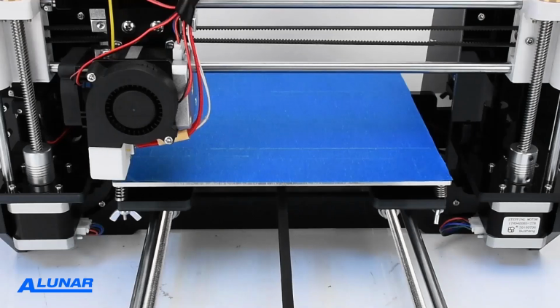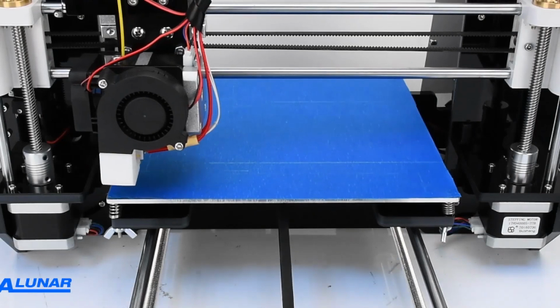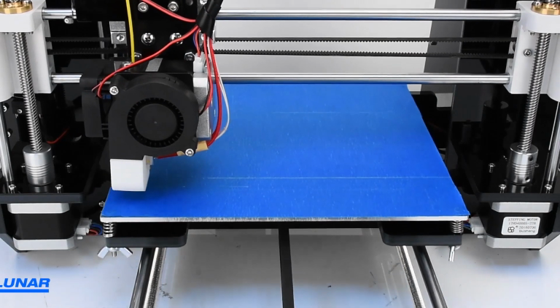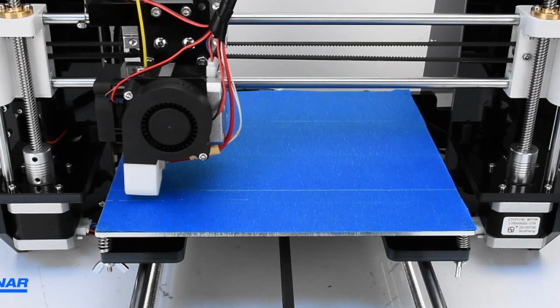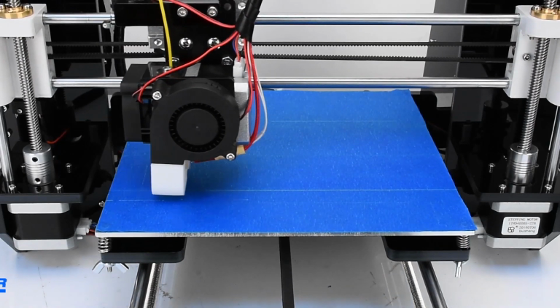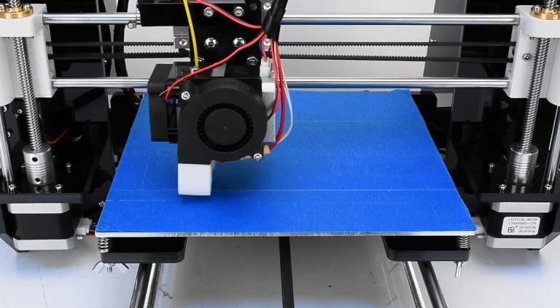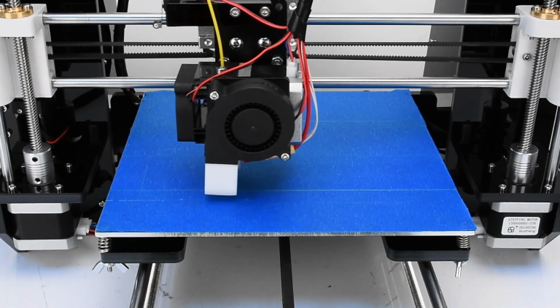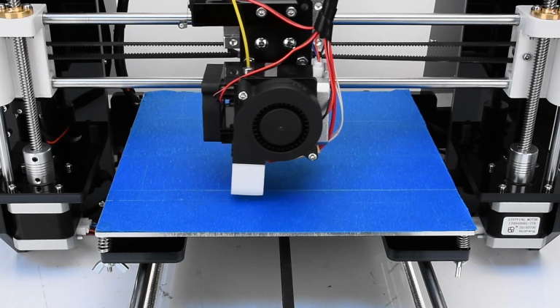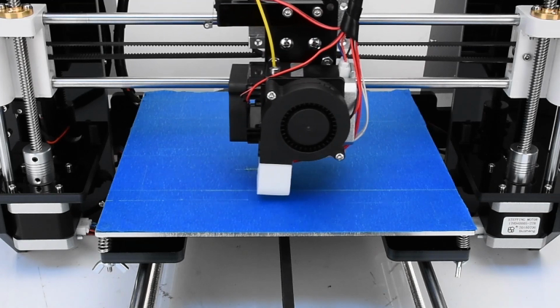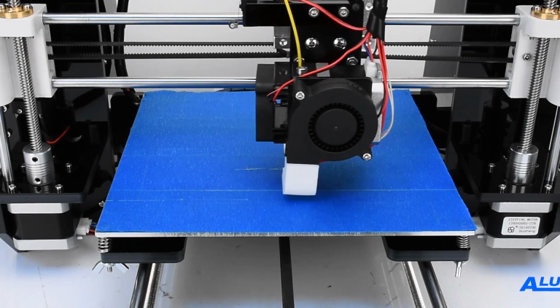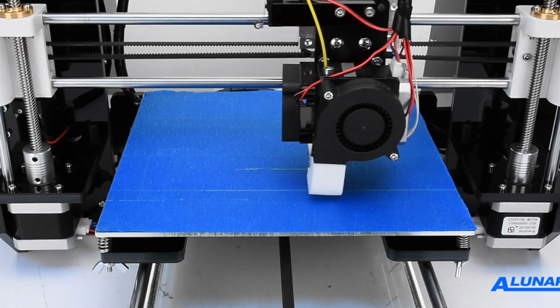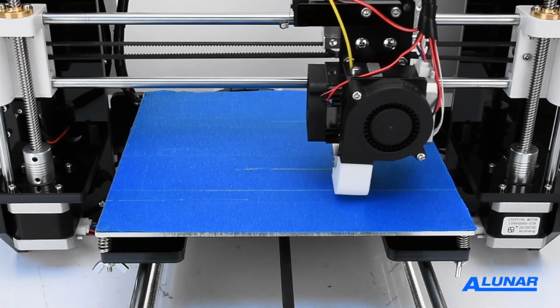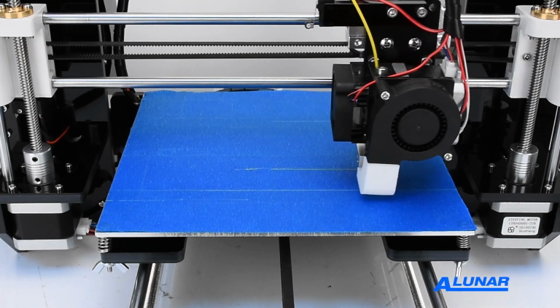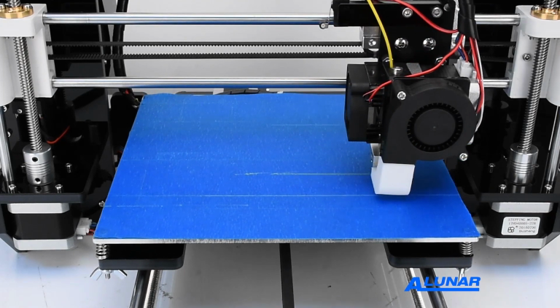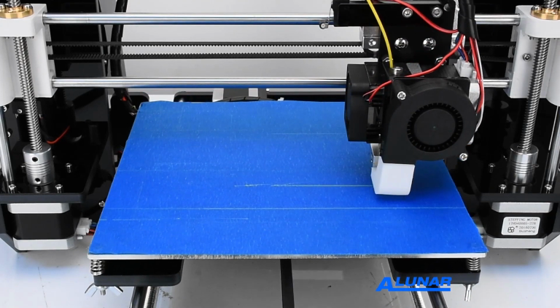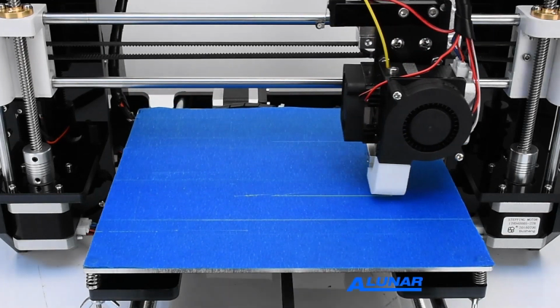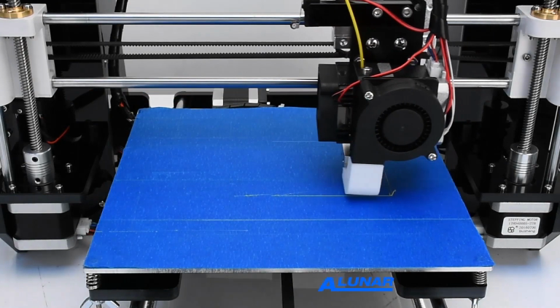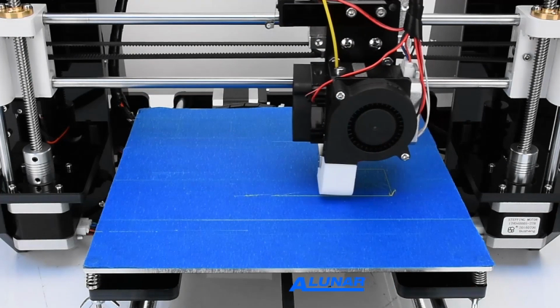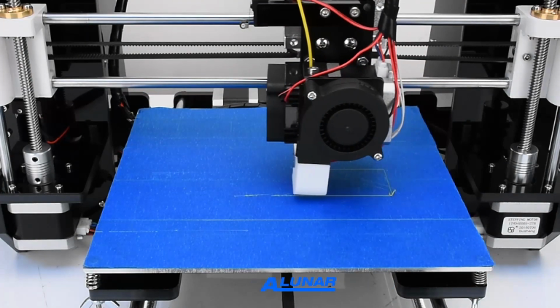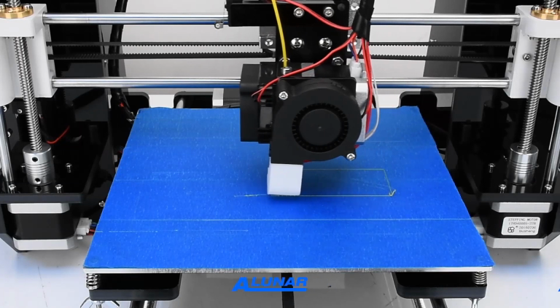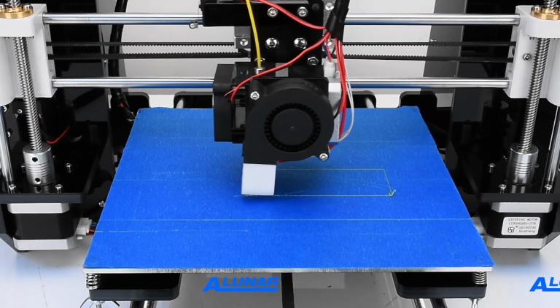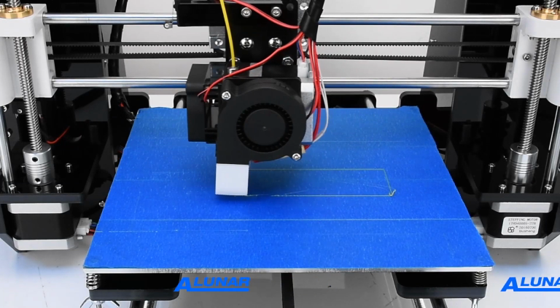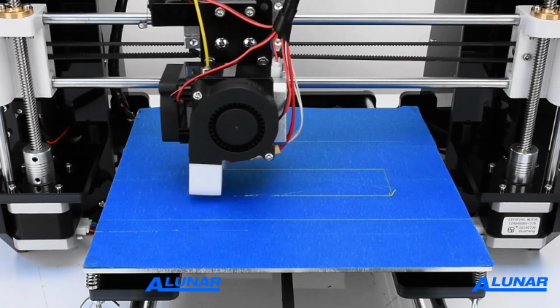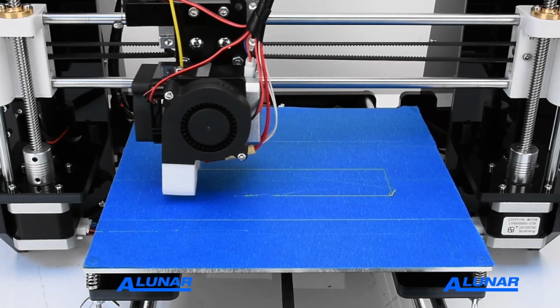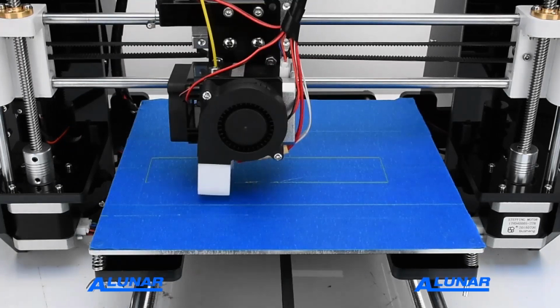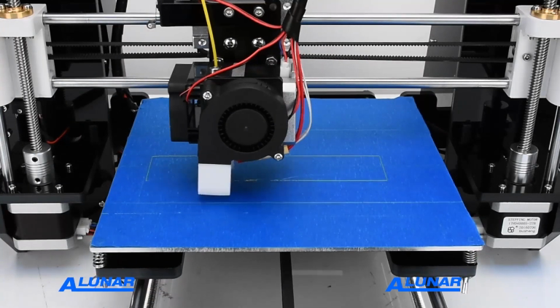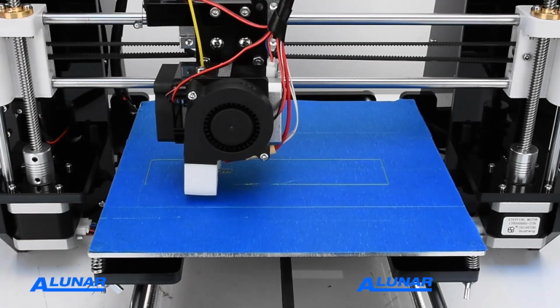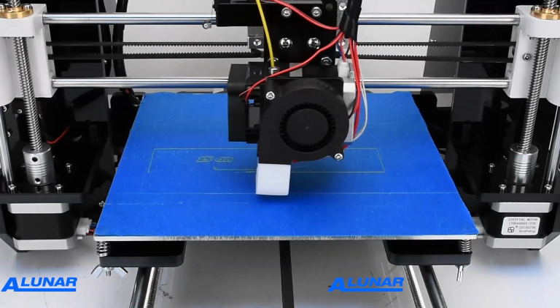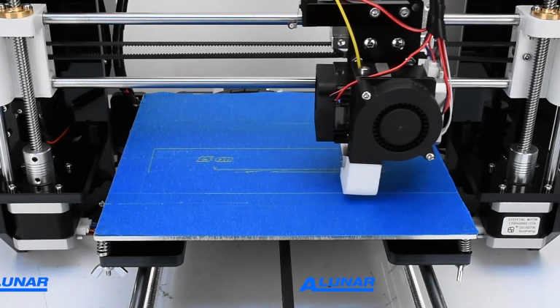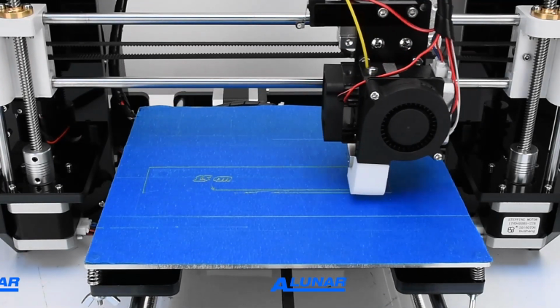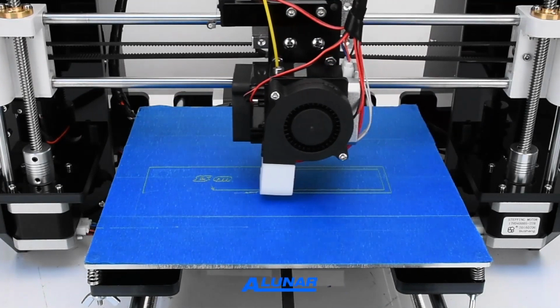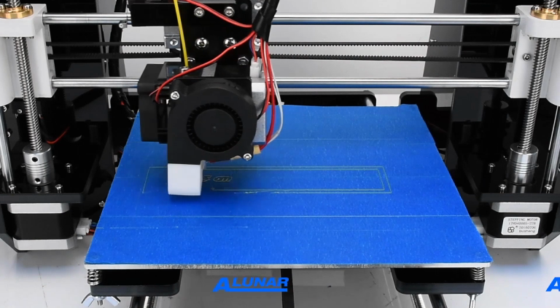Once we've started printing, the printer will continue on its own. No need to monitor it — just make sure there's enough filament for the printing job. The ruler is perfectly printed, as you see. We can use it to draw and design.